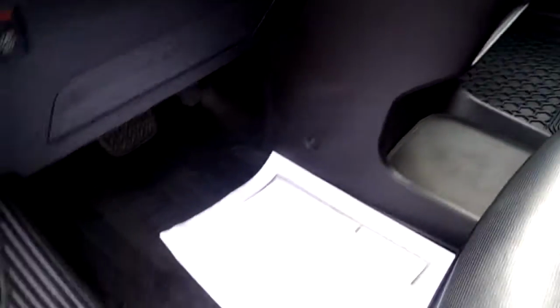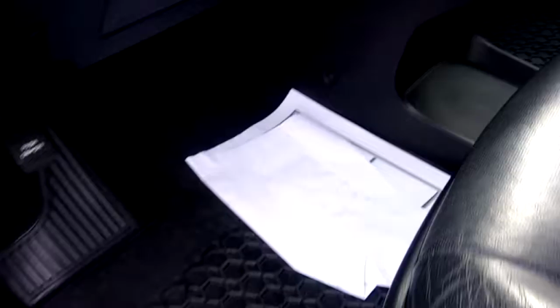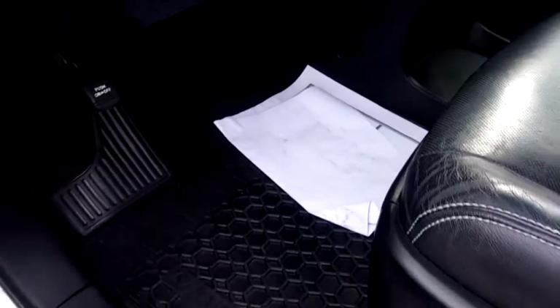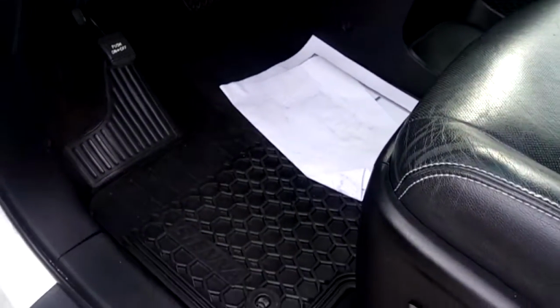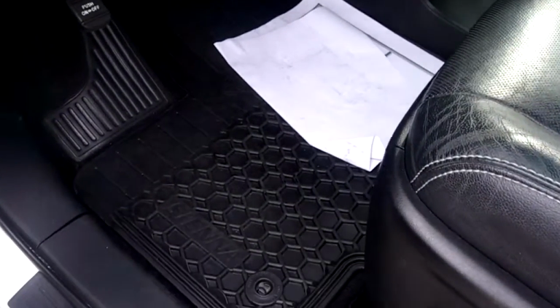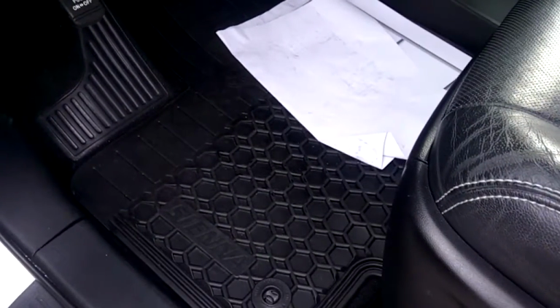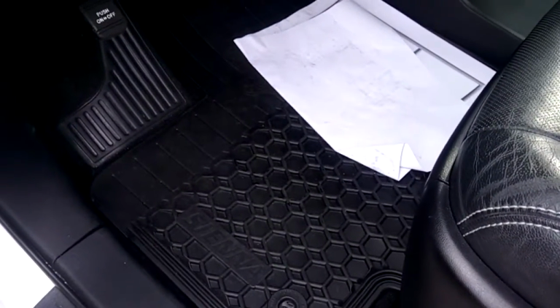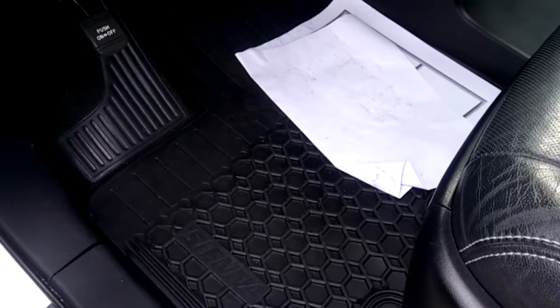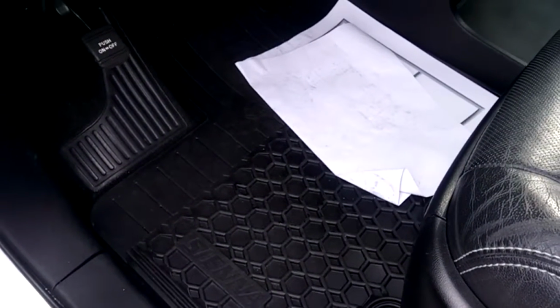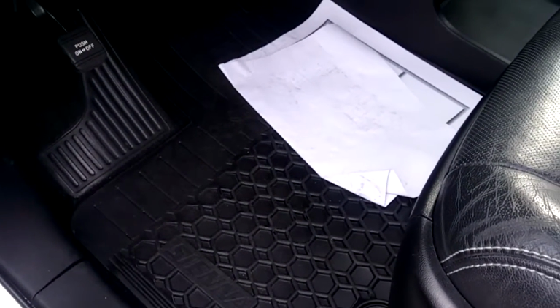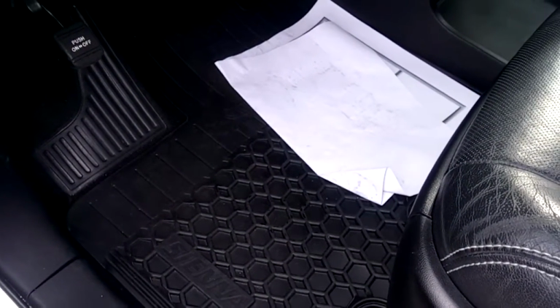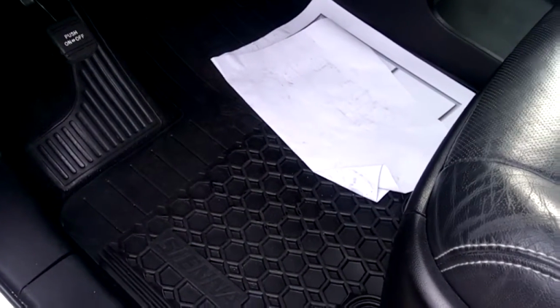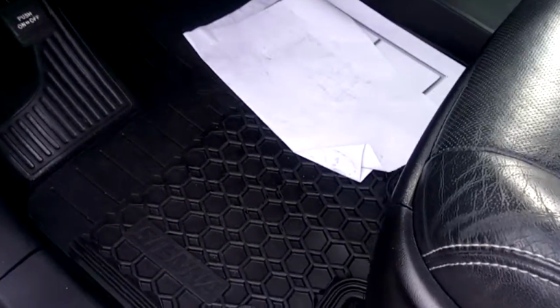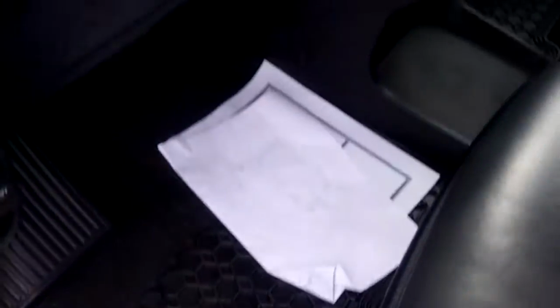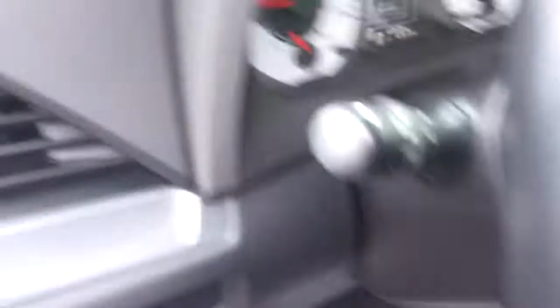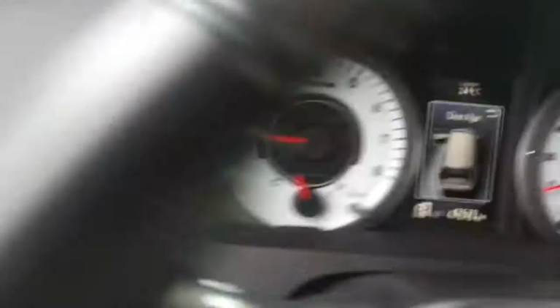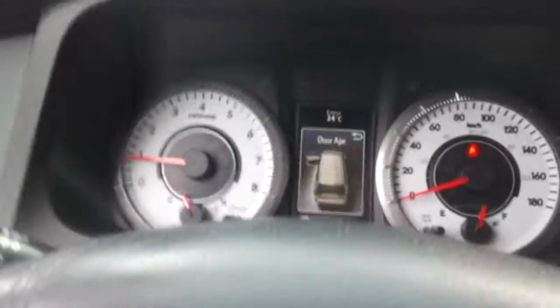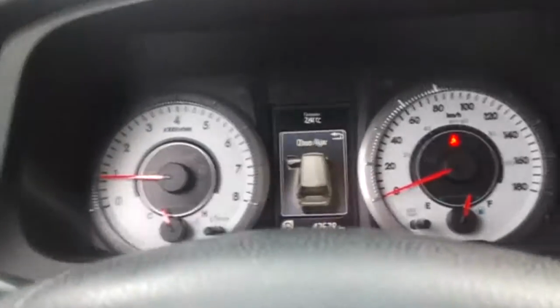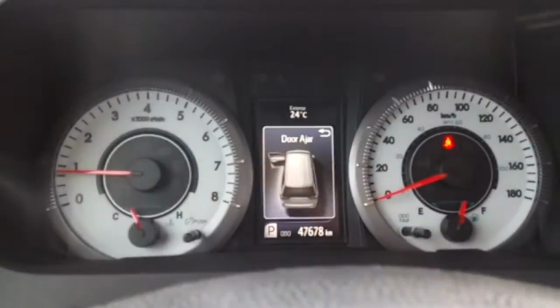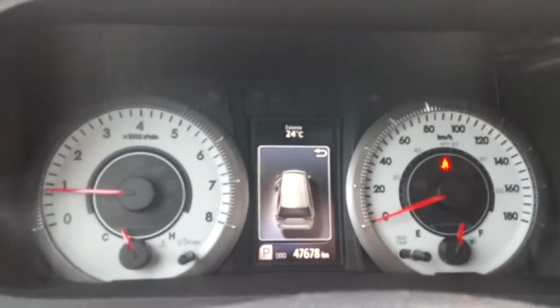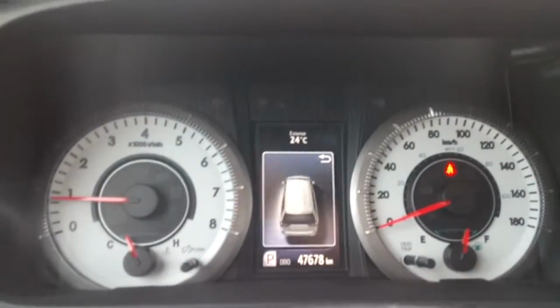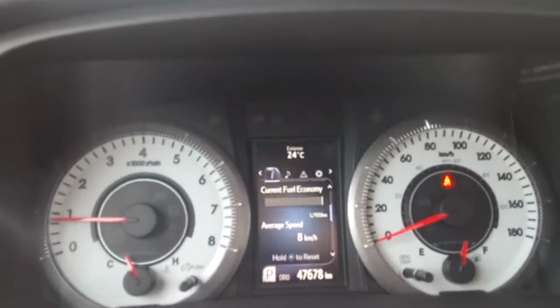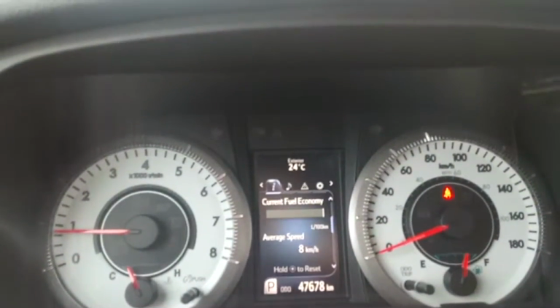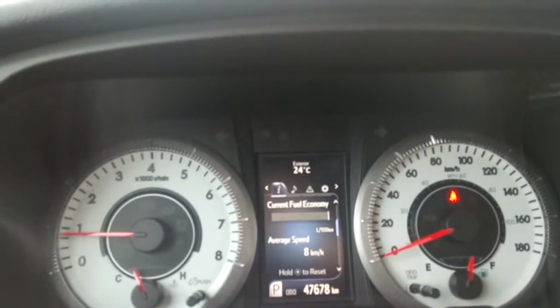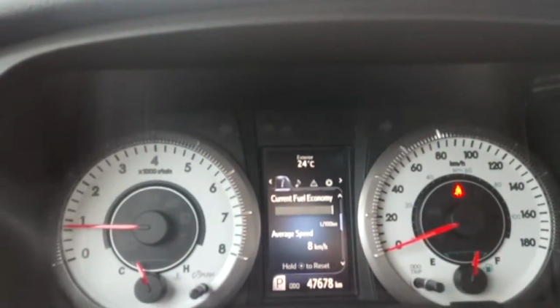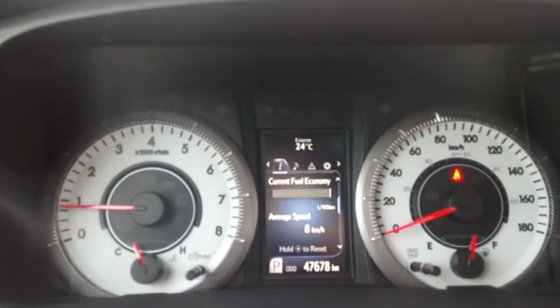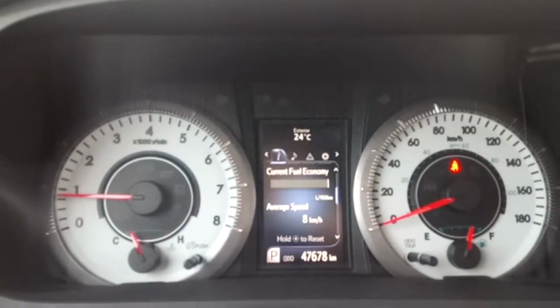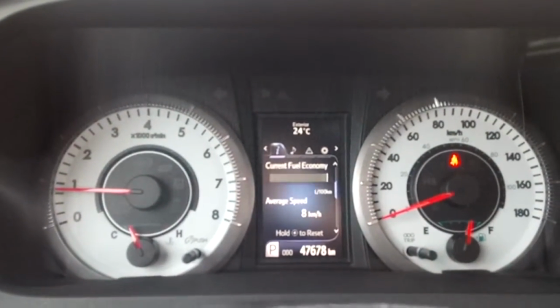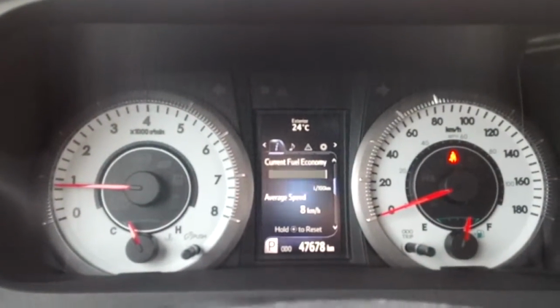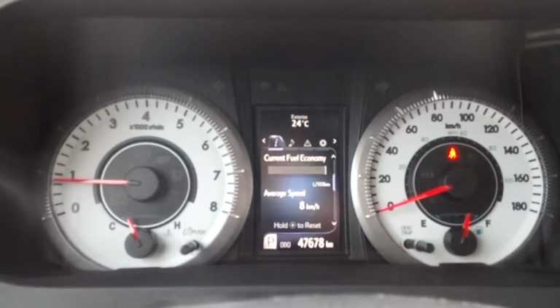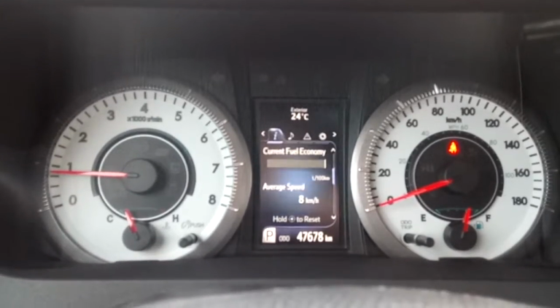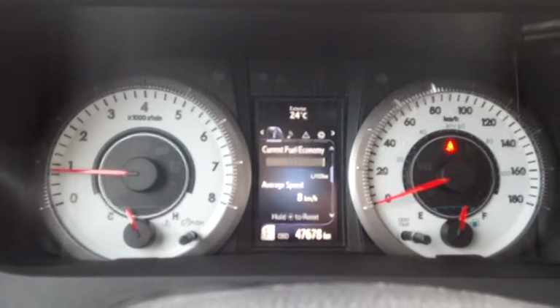All-weather floor mats are also included with this vehicle for the front, second, and third row. This Sienna has exactly 47,678 kilometers on it.